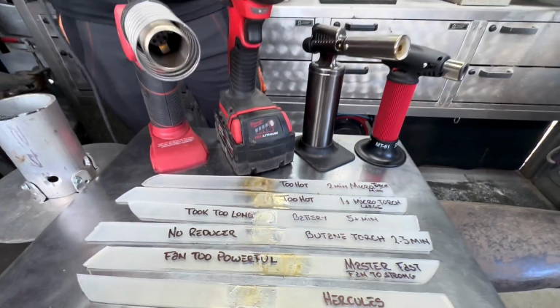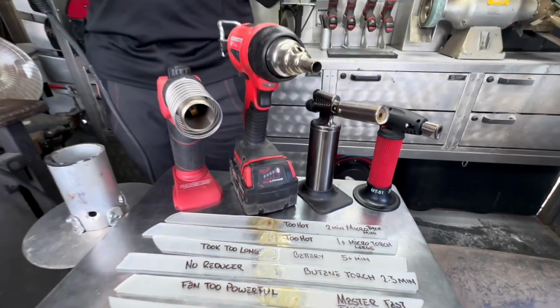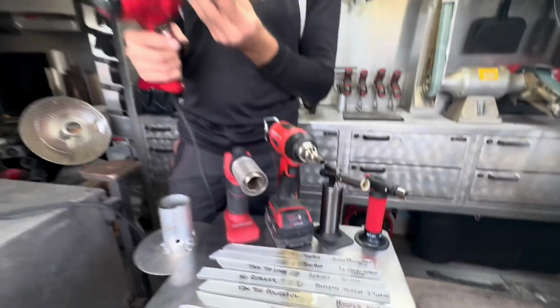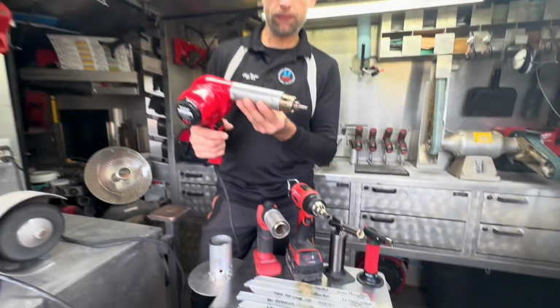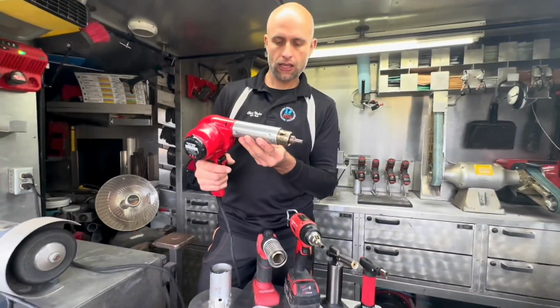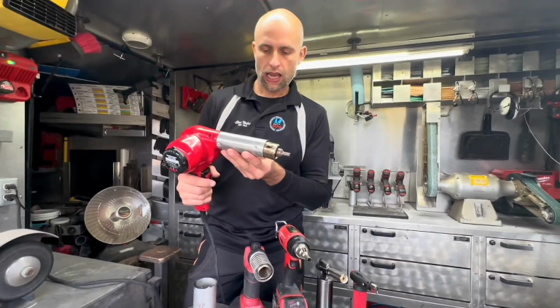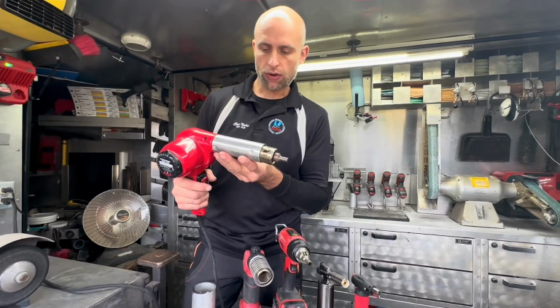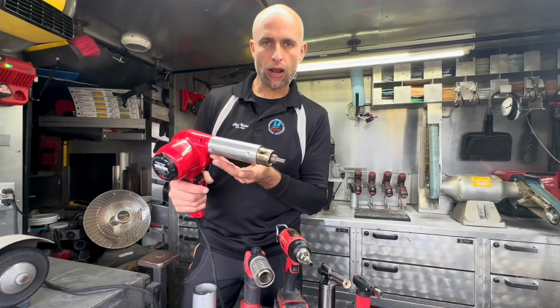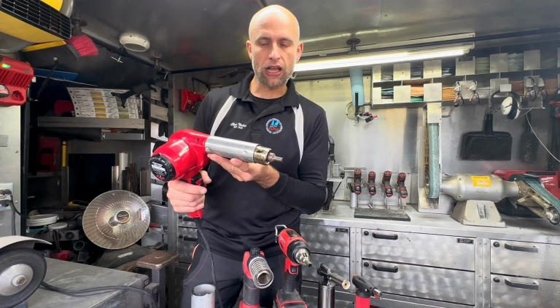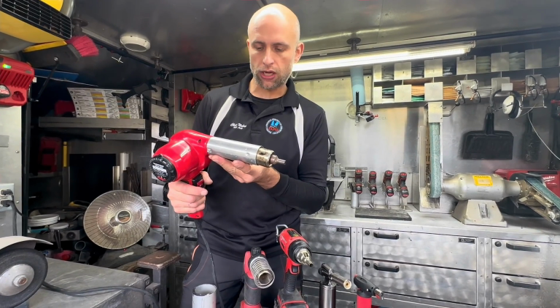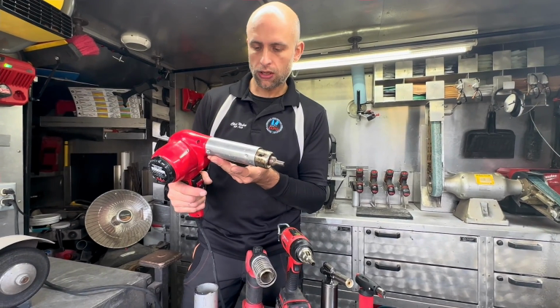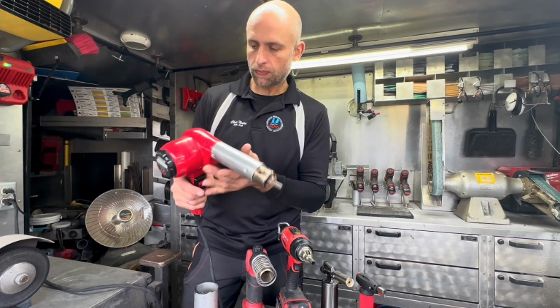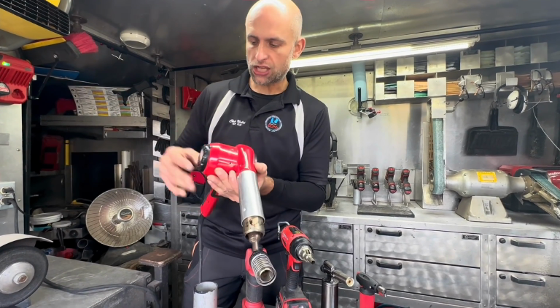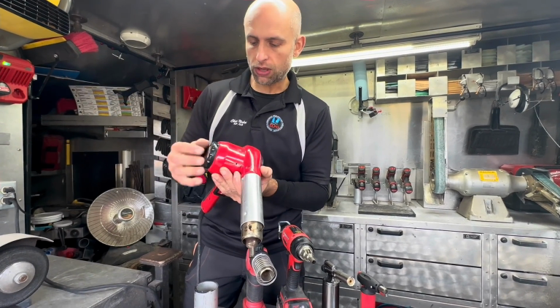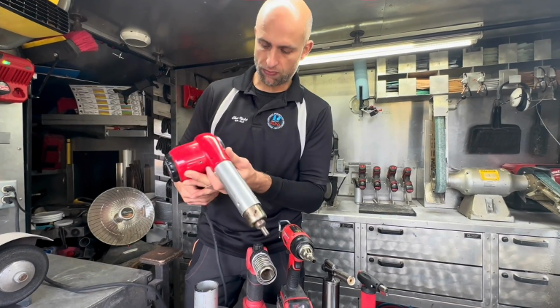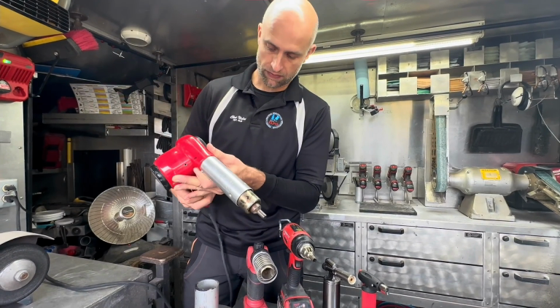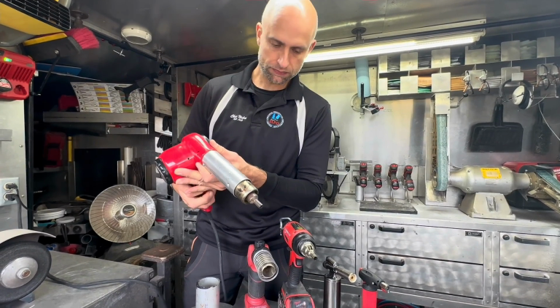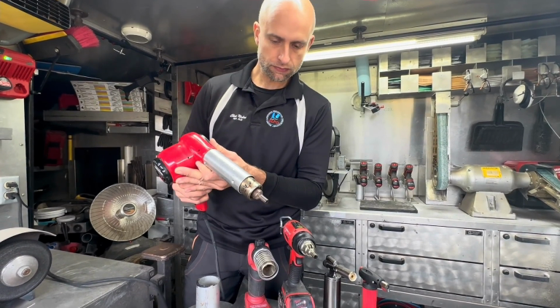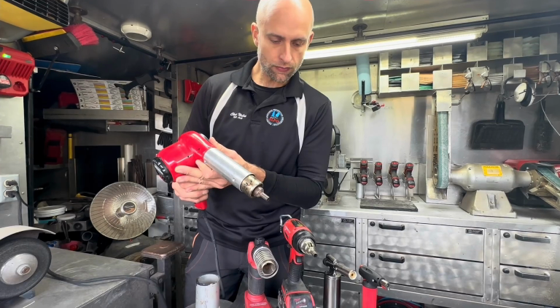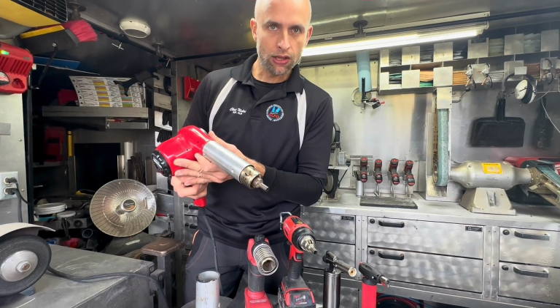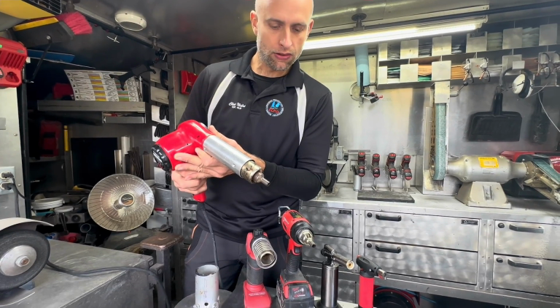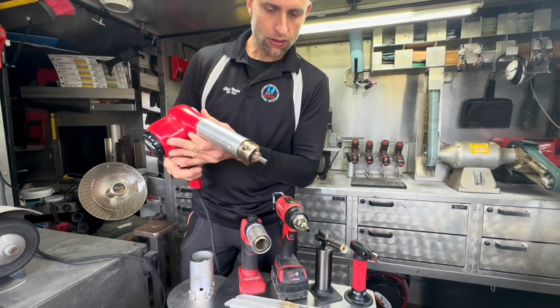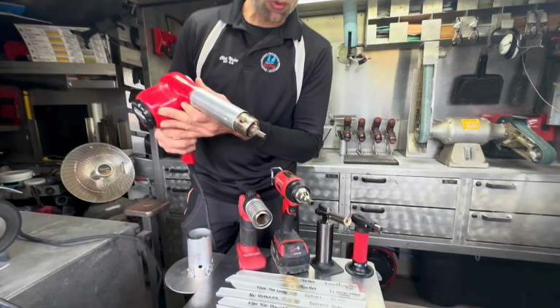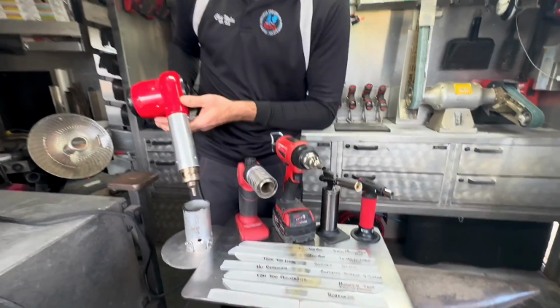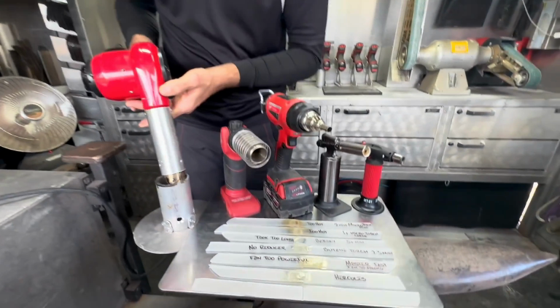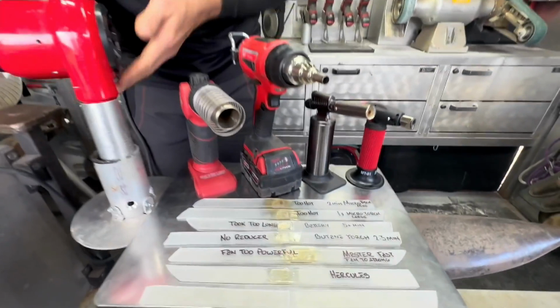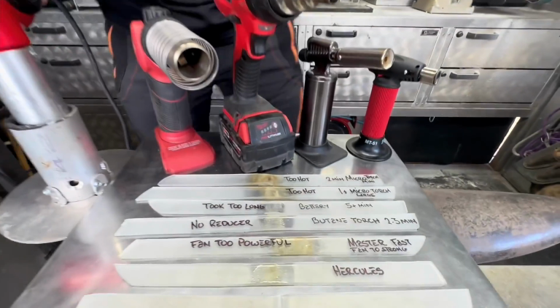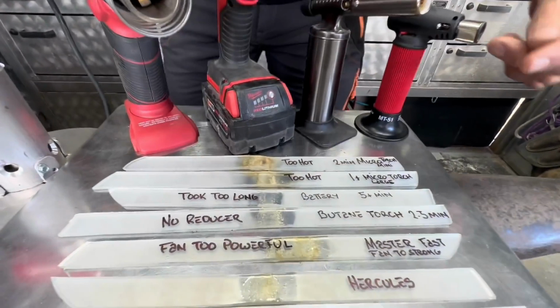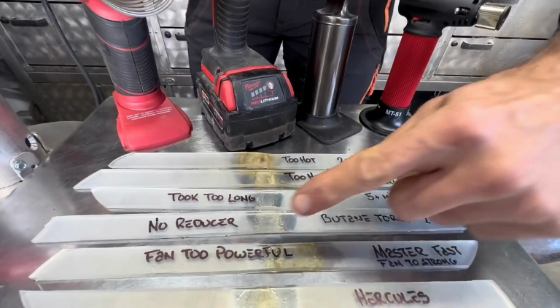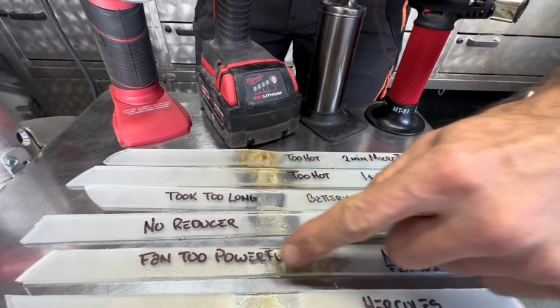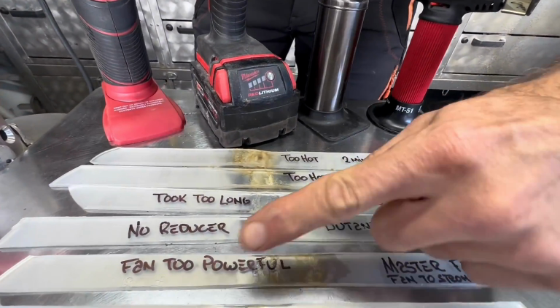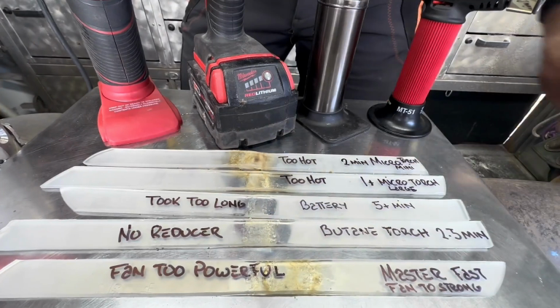This particular heat gun has a heat range of around 1000 degrees but it has a very powerful fan. What would happen is once I got it up to a welding heat it would splatter my material.